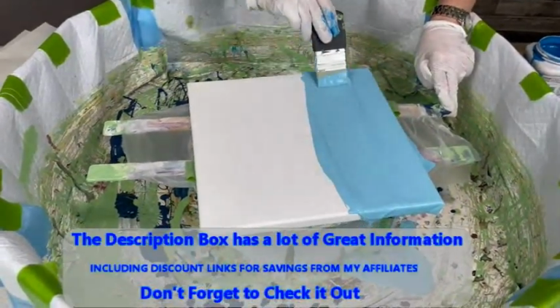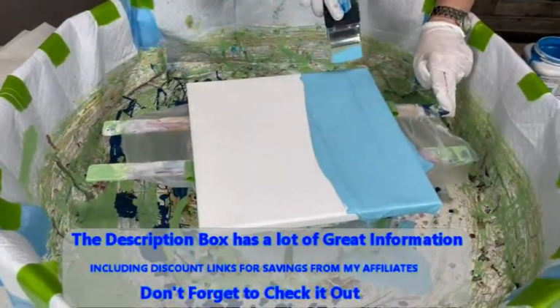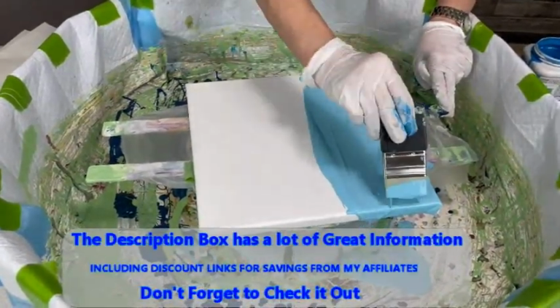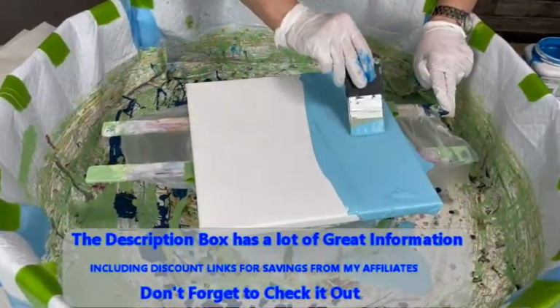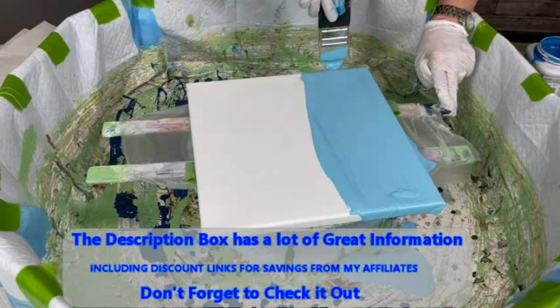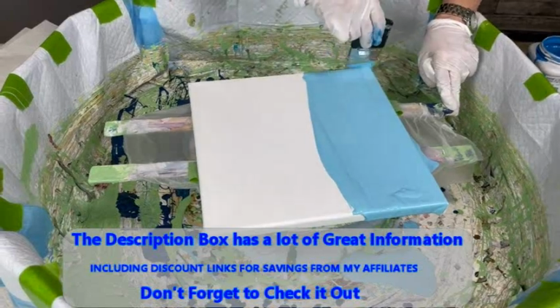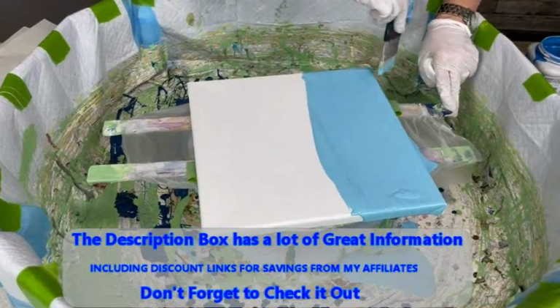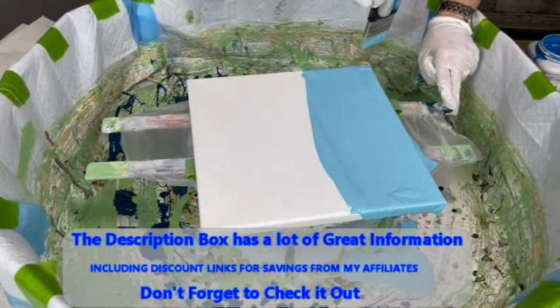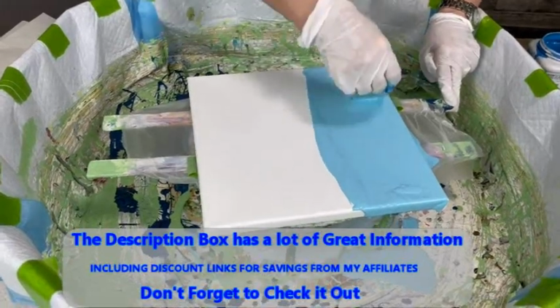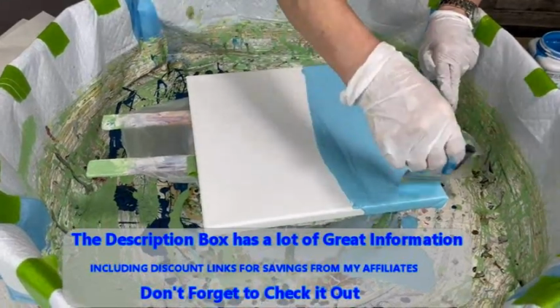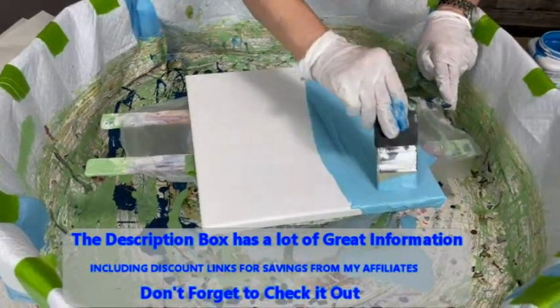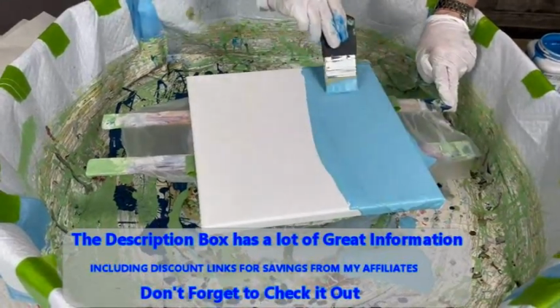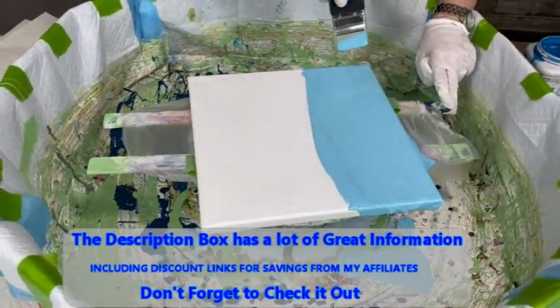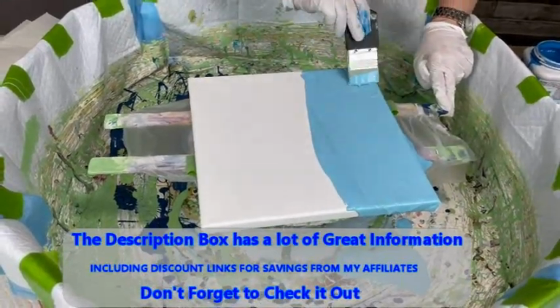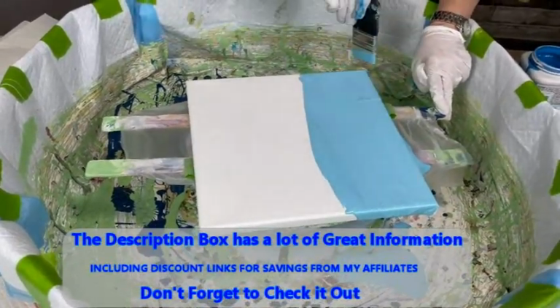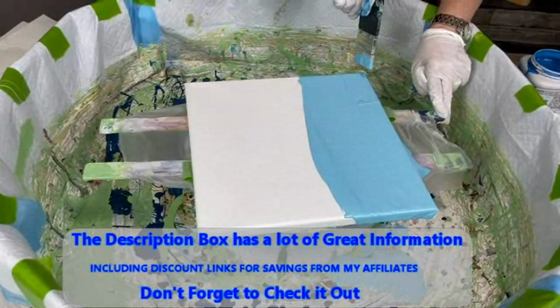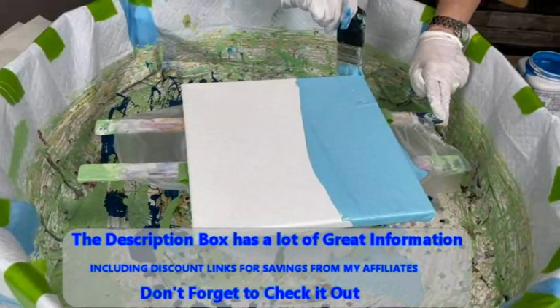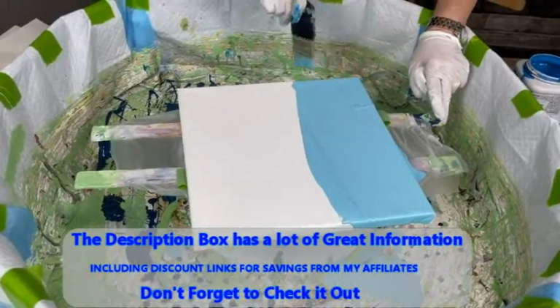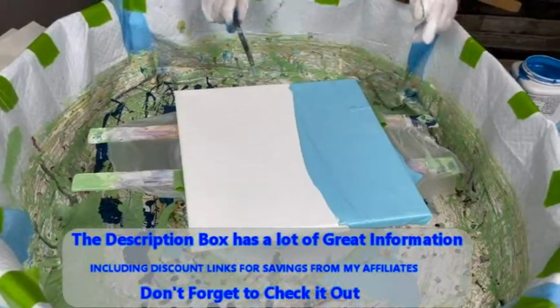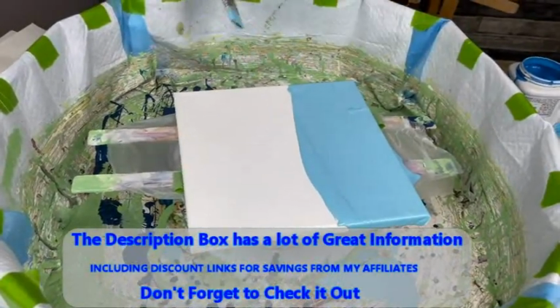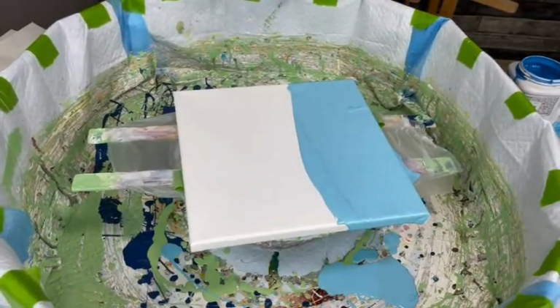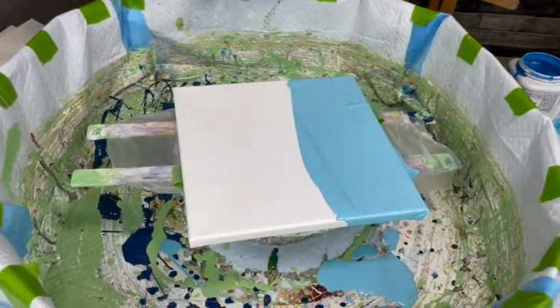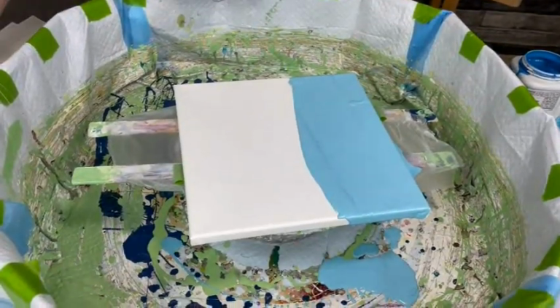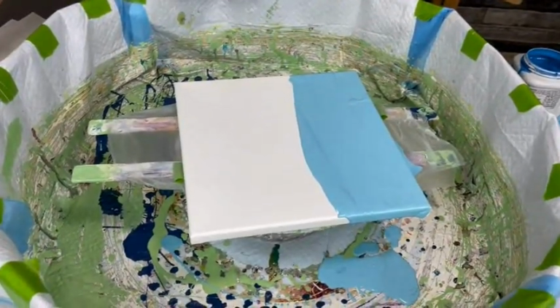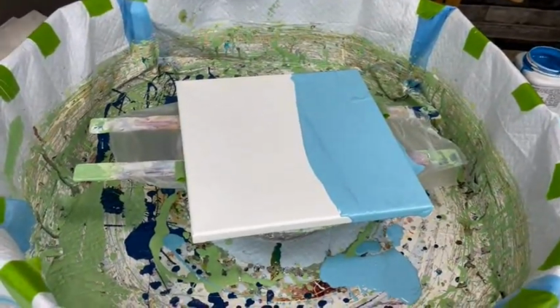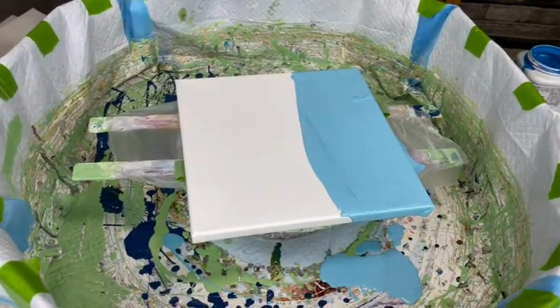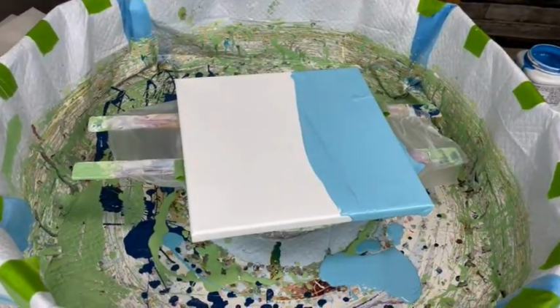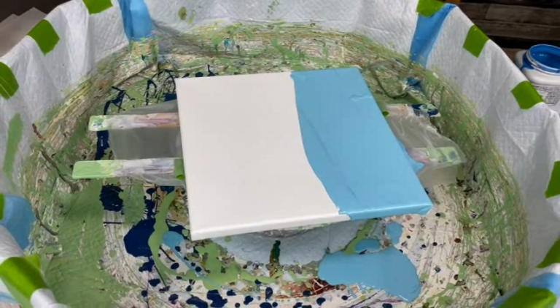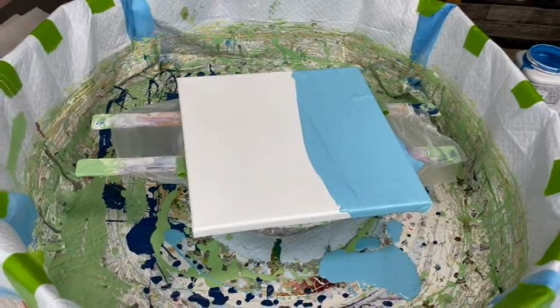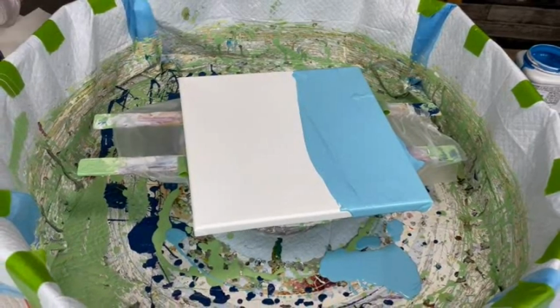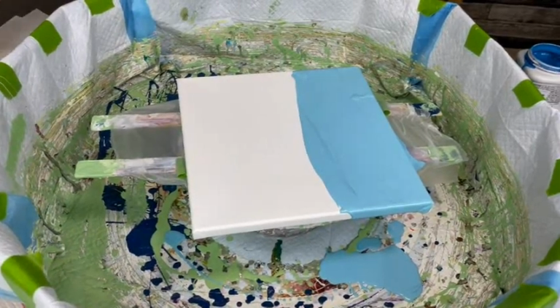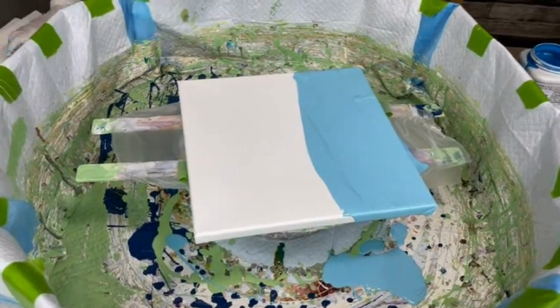I might be overlapping a little bit, but that's okay. I'm just going to put these on. I only have one left.